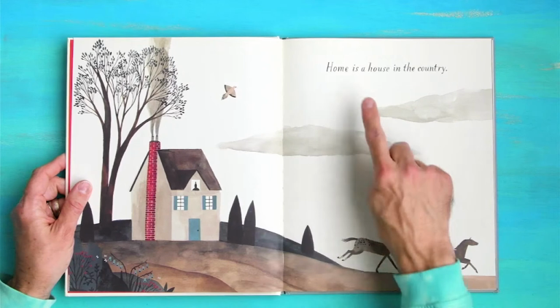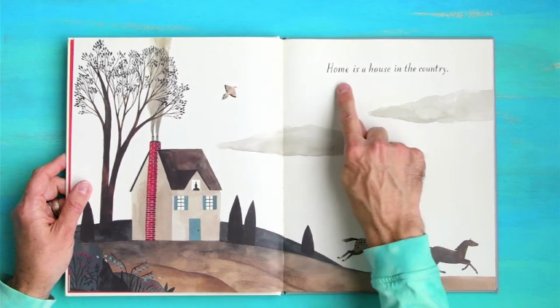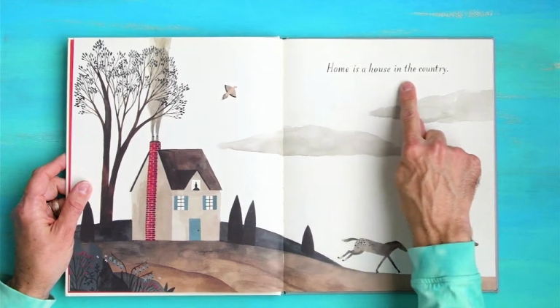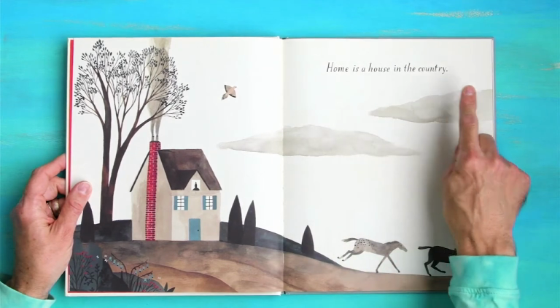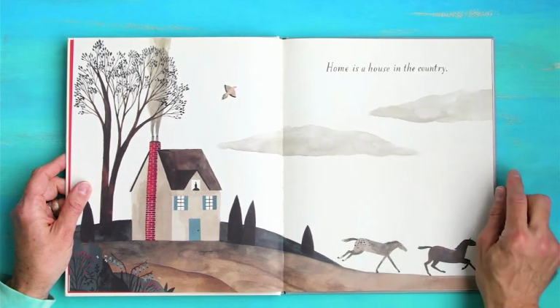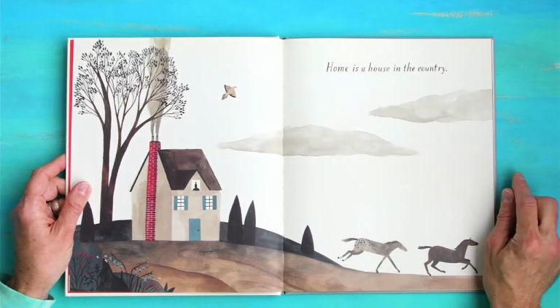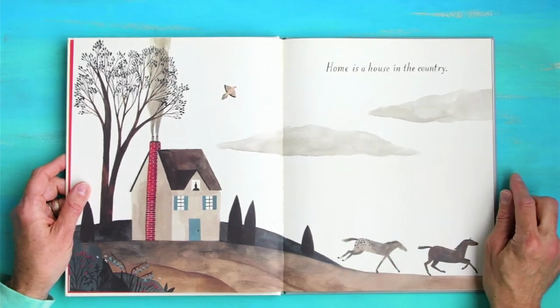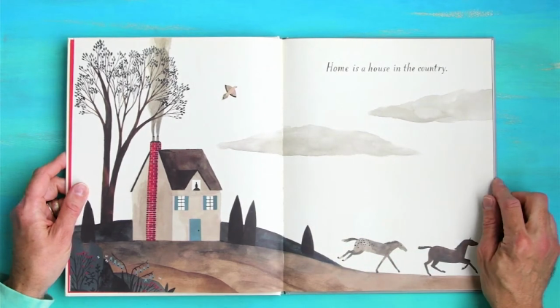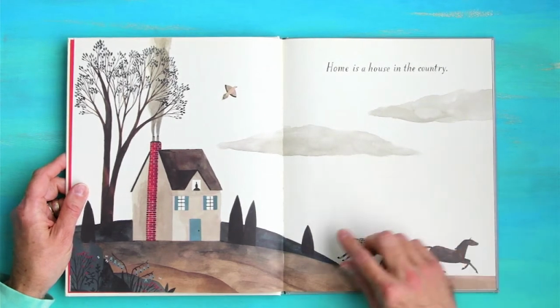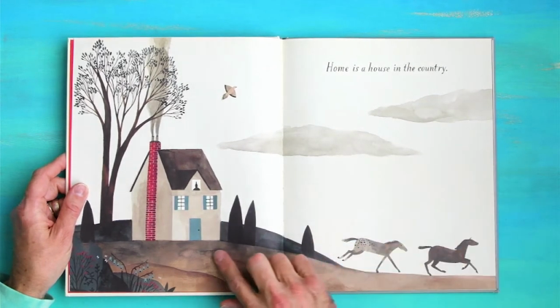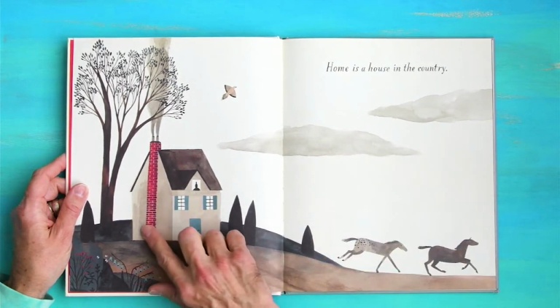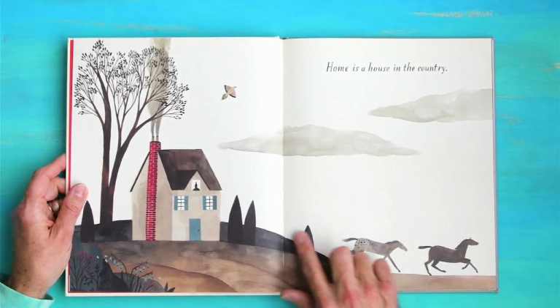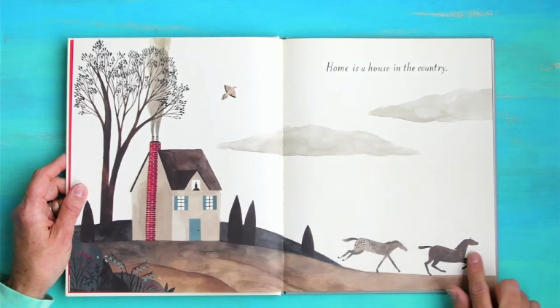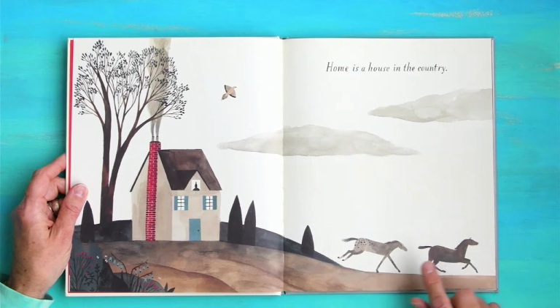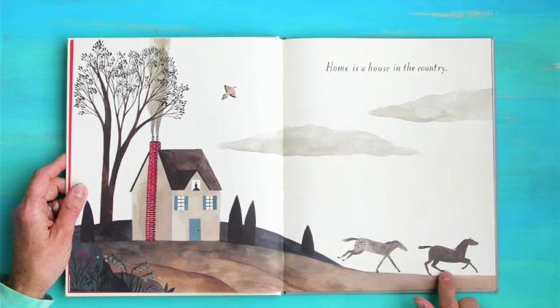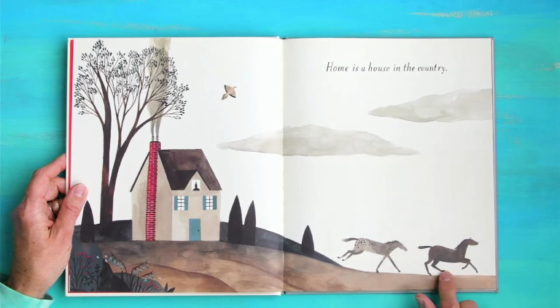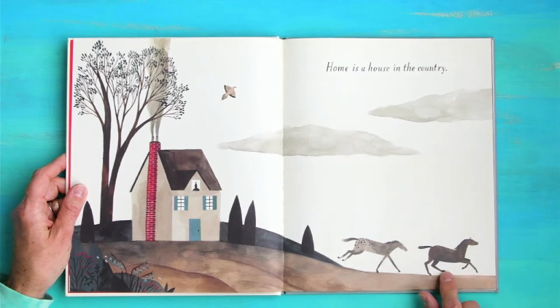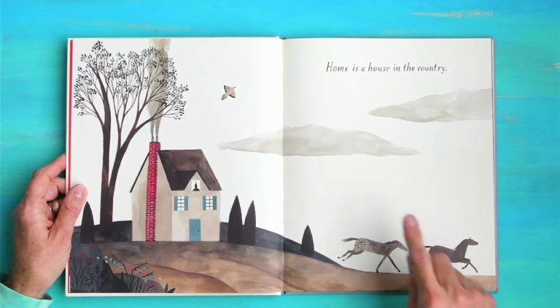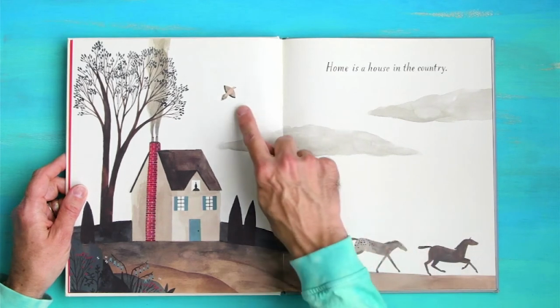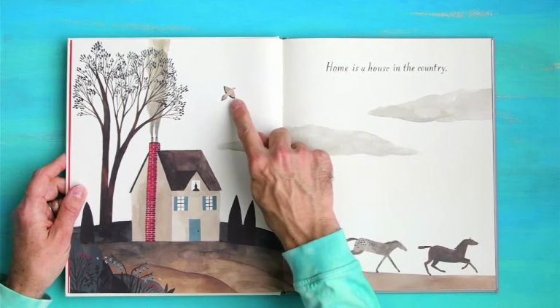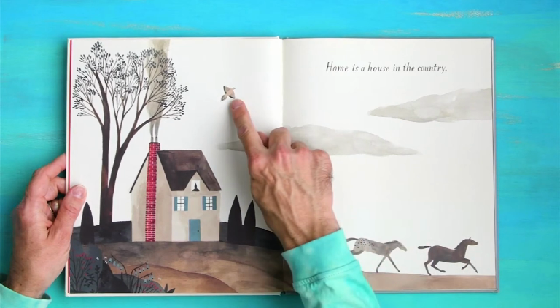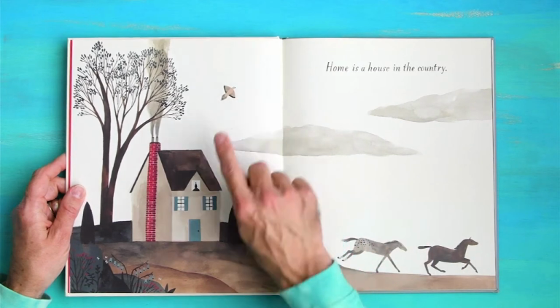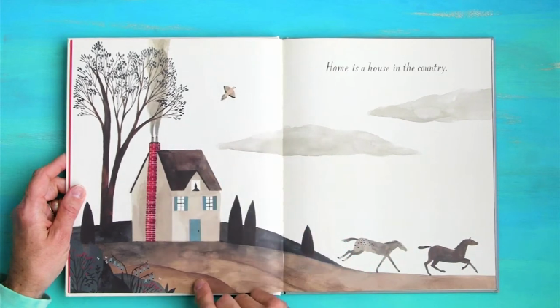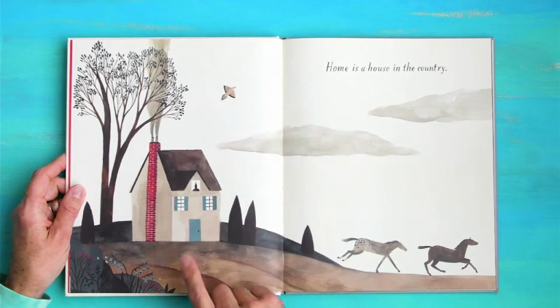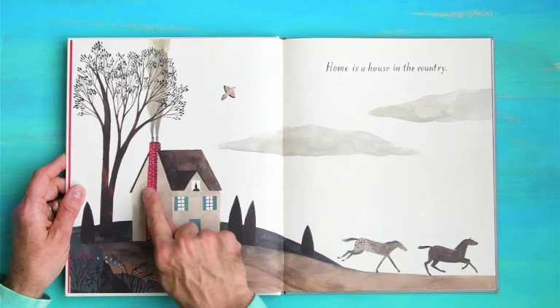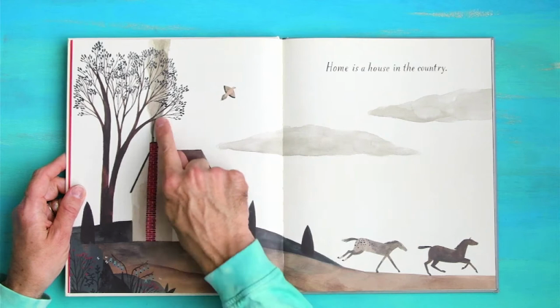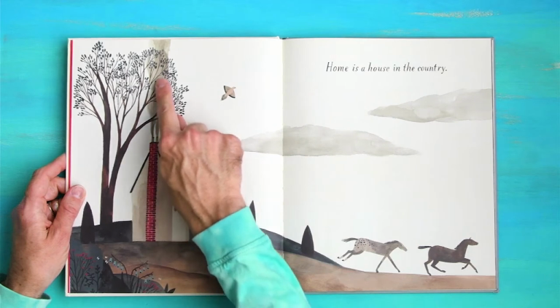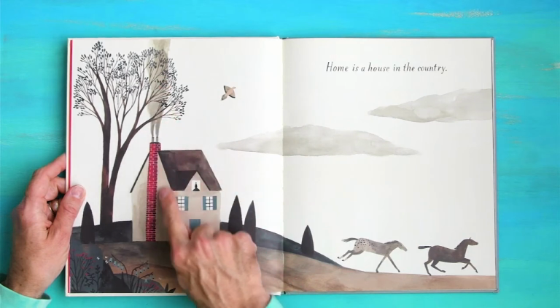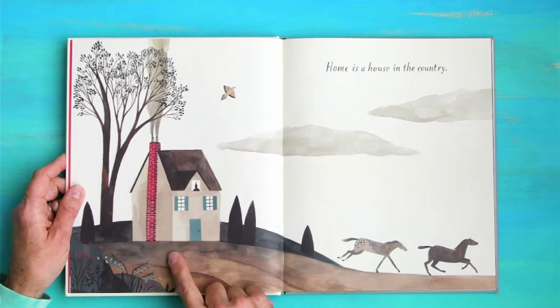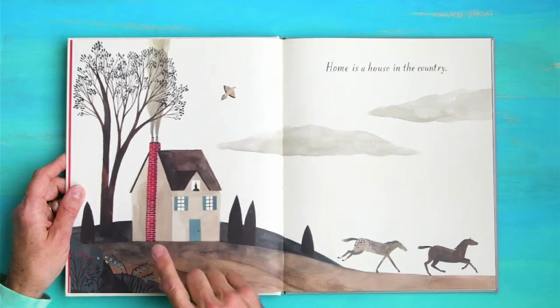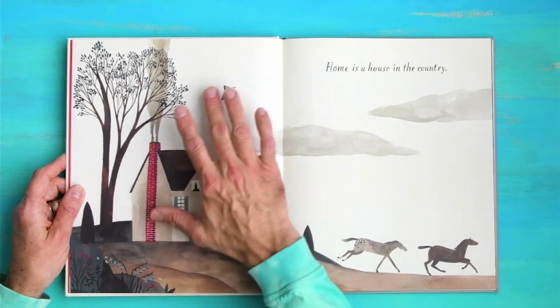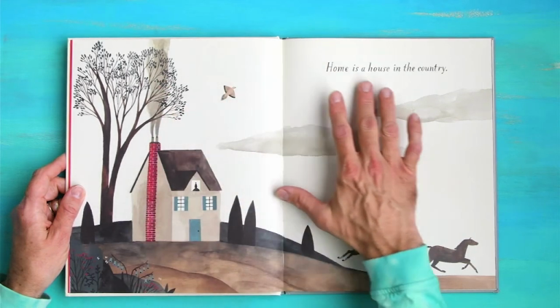Home is a house in the country. Look where we are — we're in the country. We've got some horses. Look at that bird. There's a chimney and some smoke. Look at all this sky.